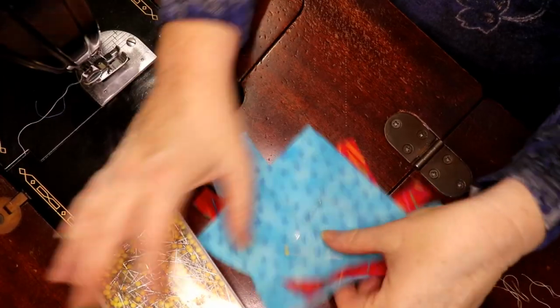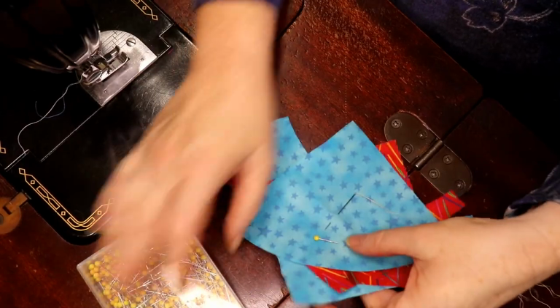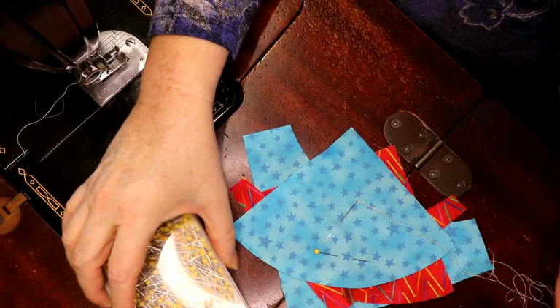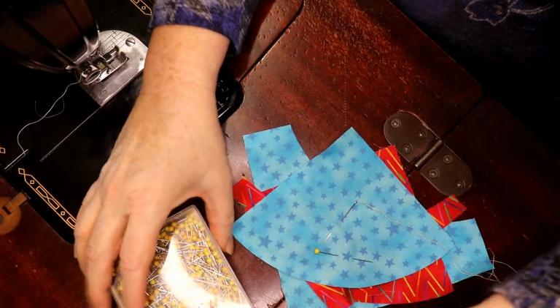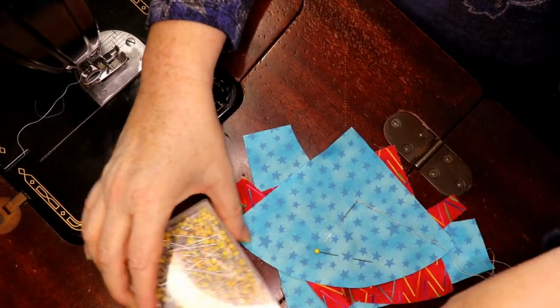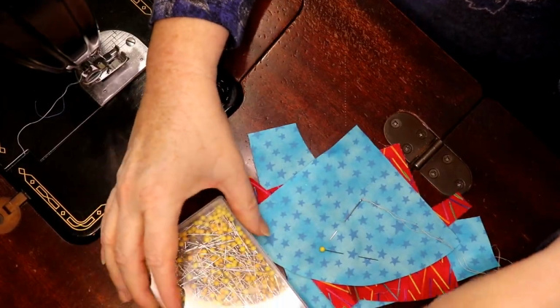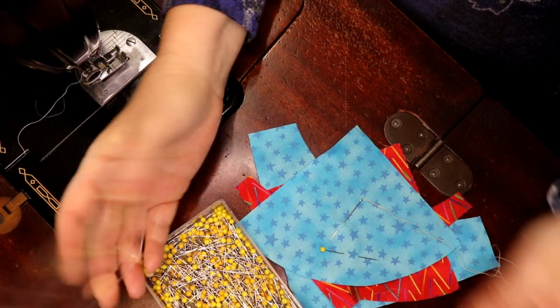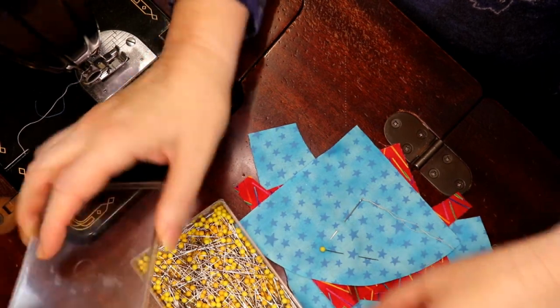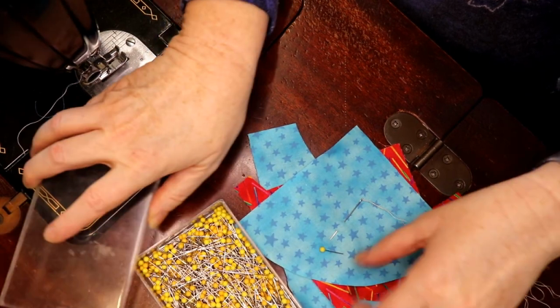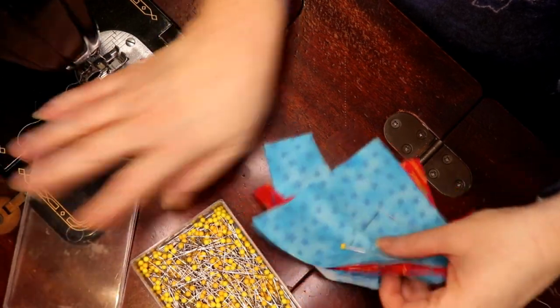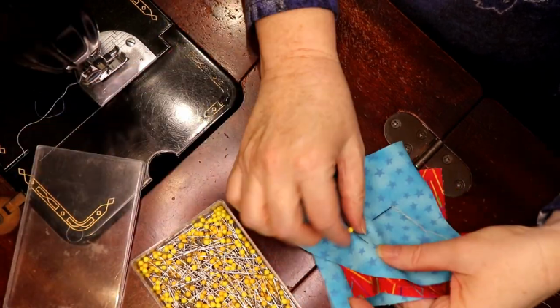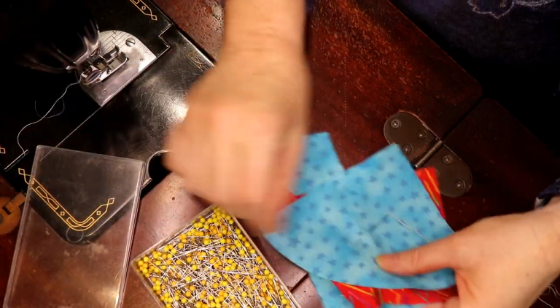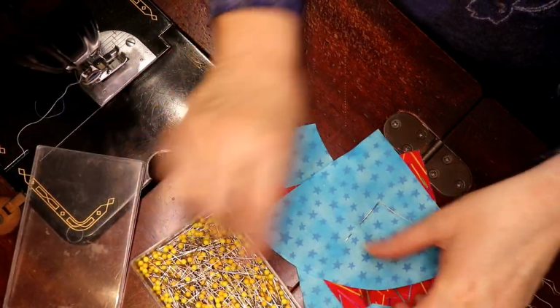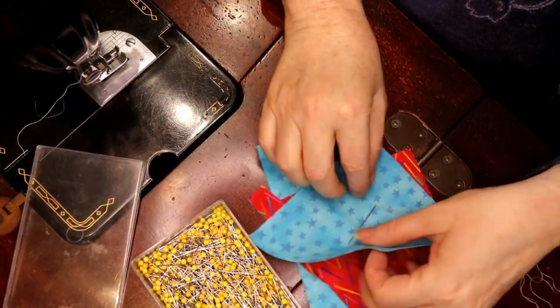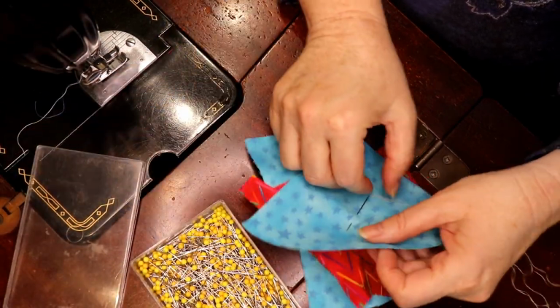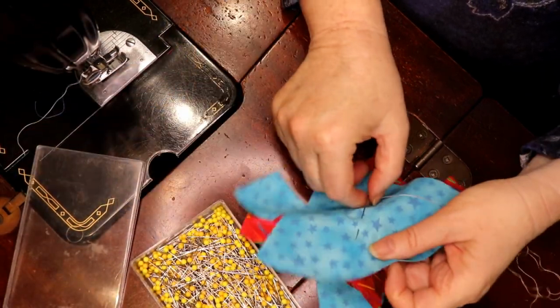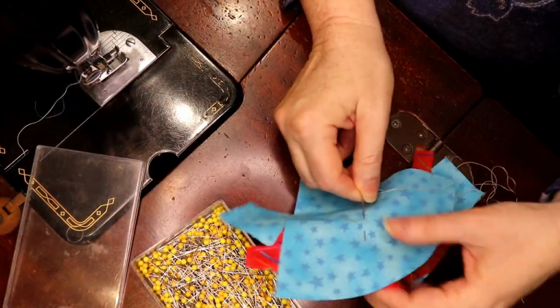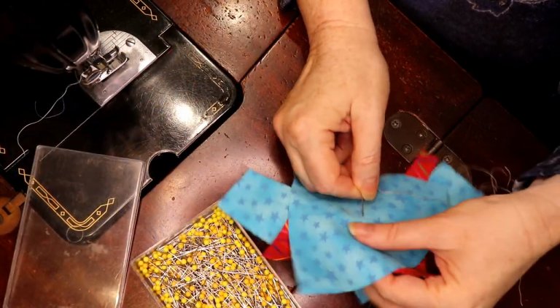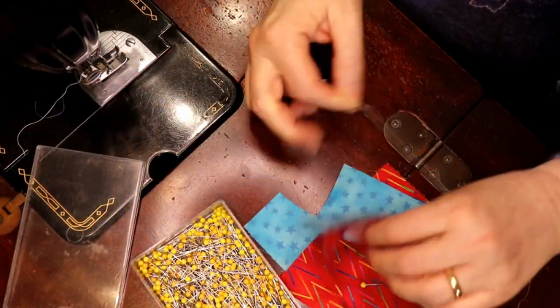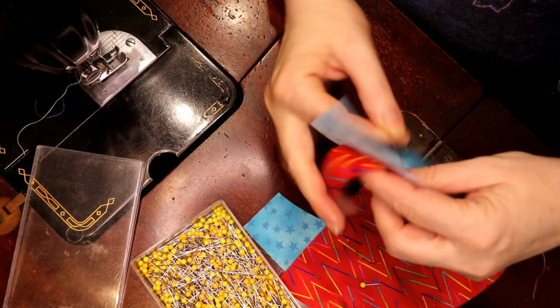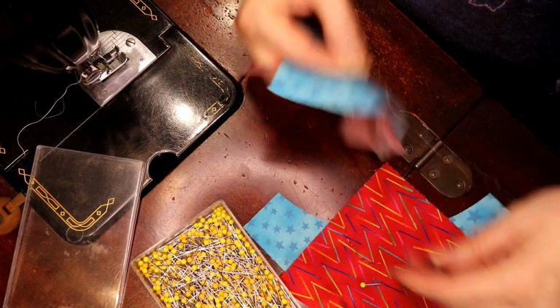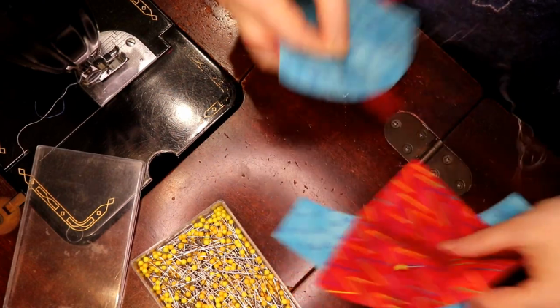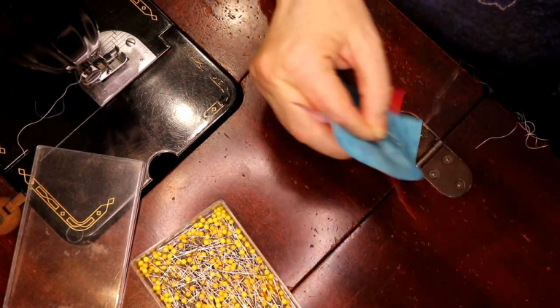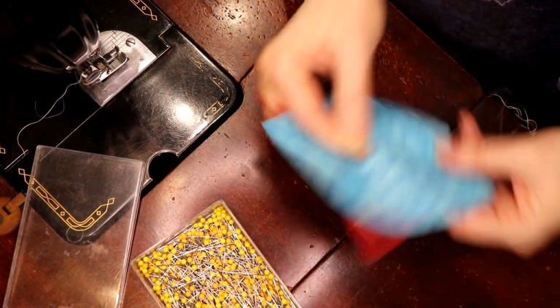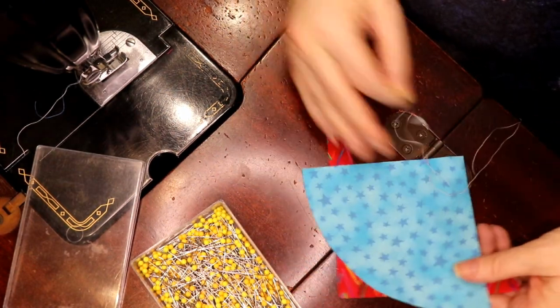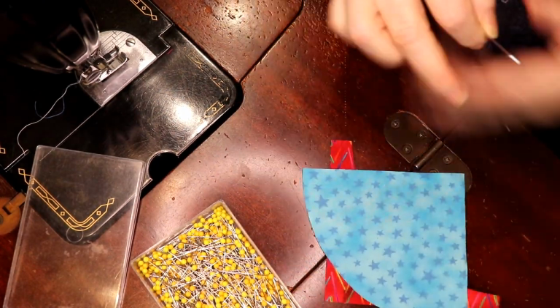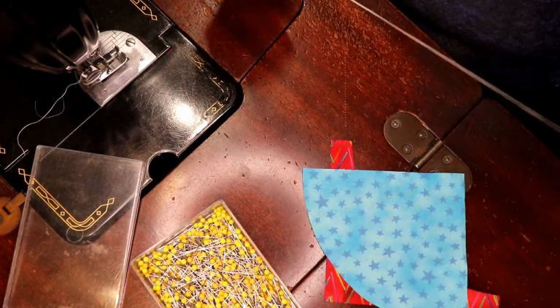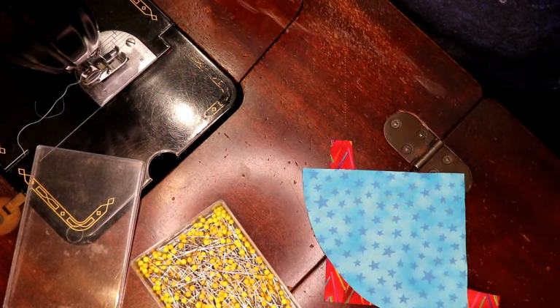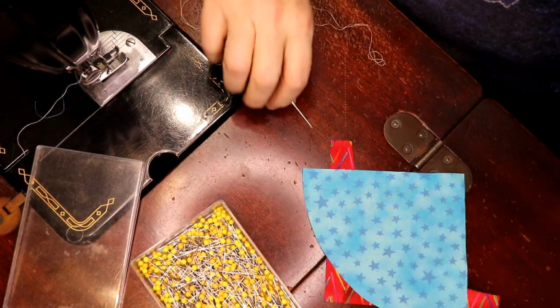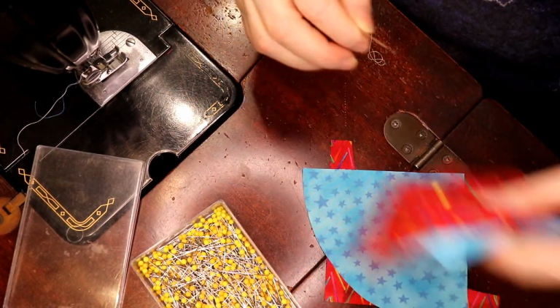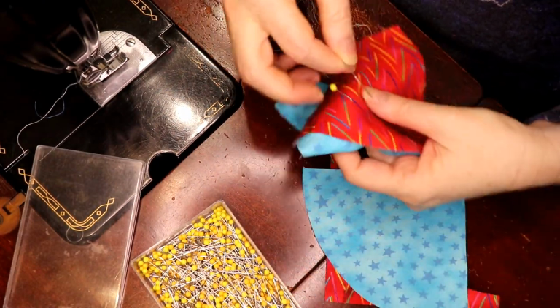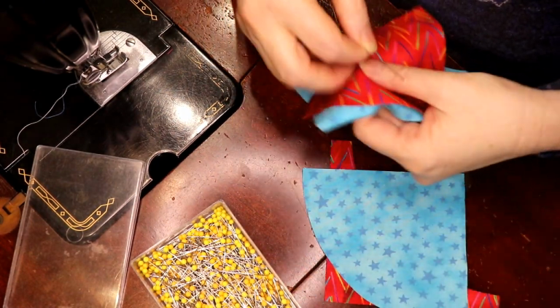For this we just need a couple of things — a couple of pins, a needle and thread, some good thread conditioner would be useful with this.